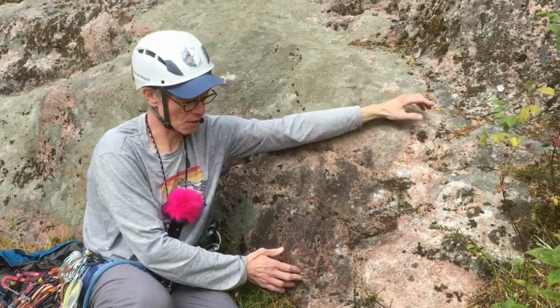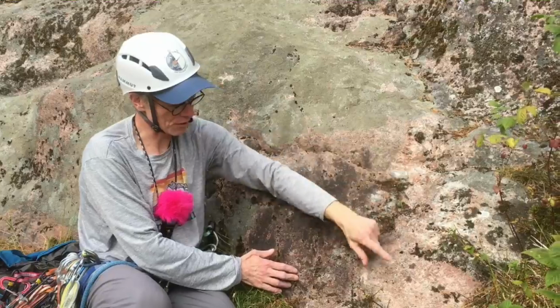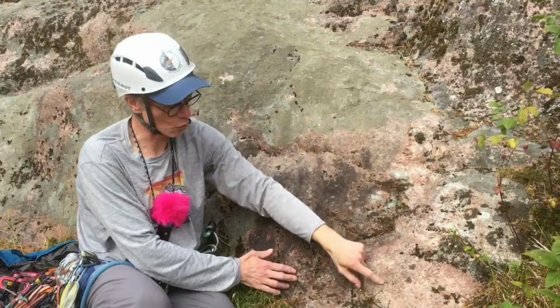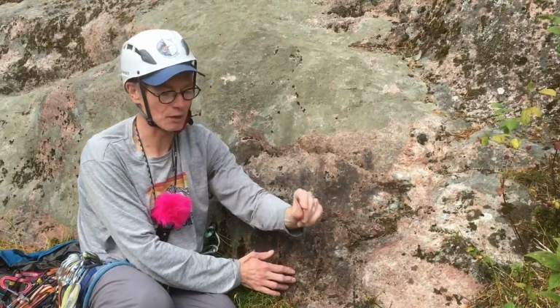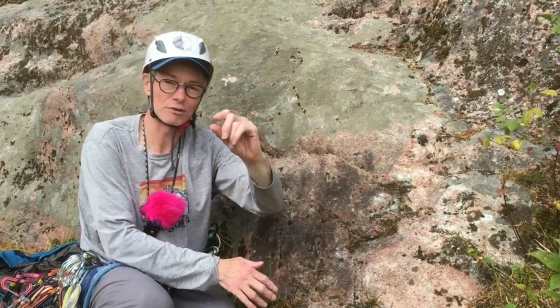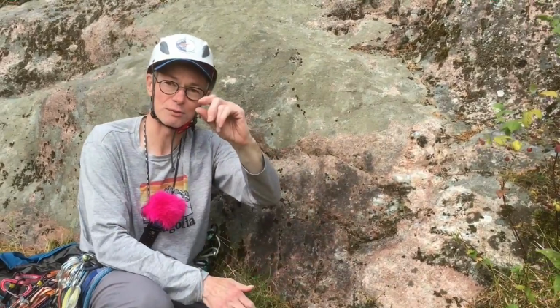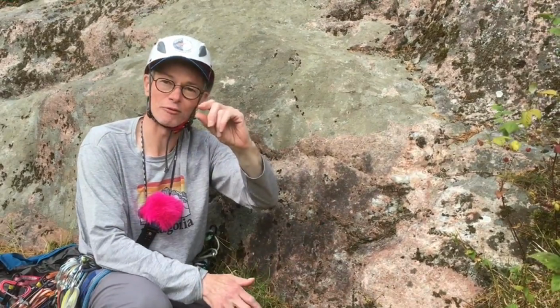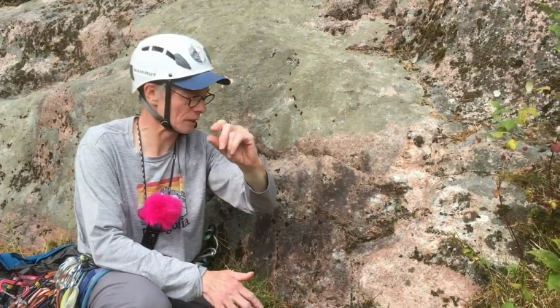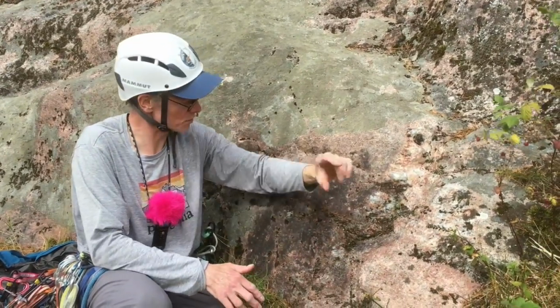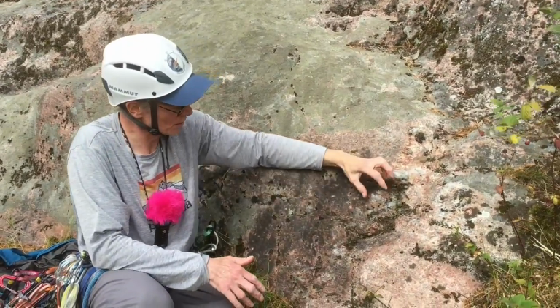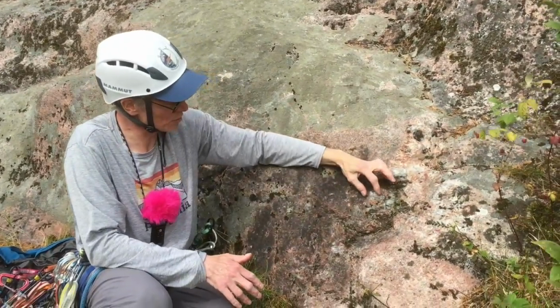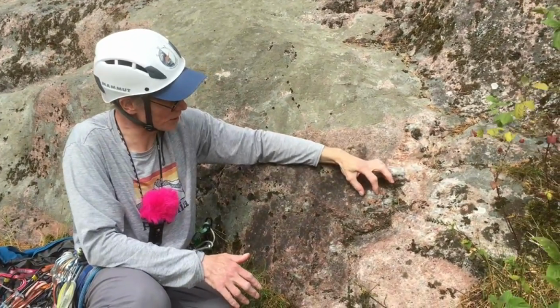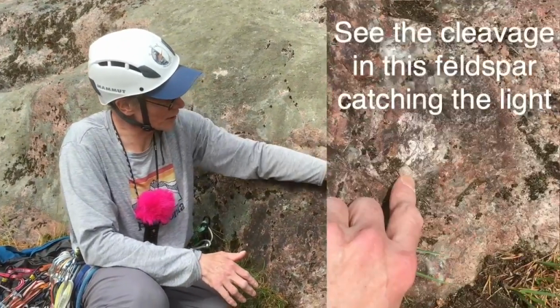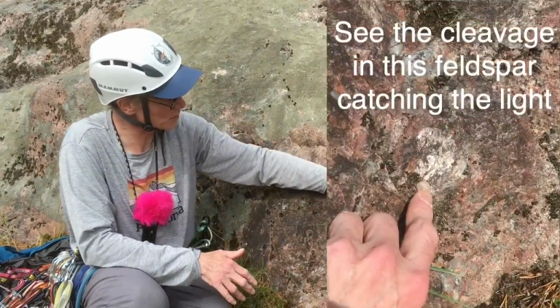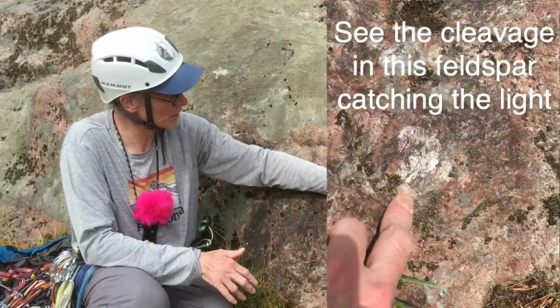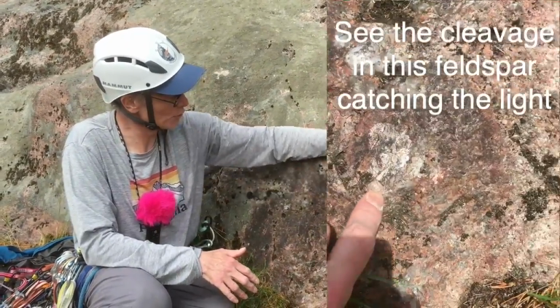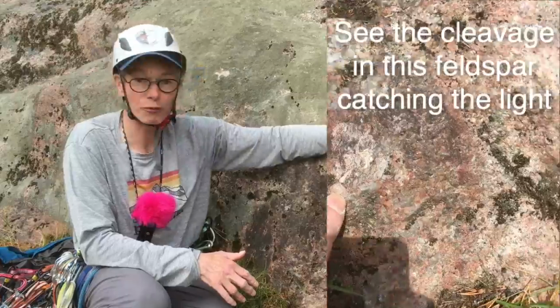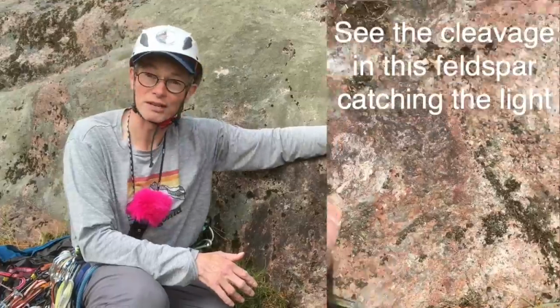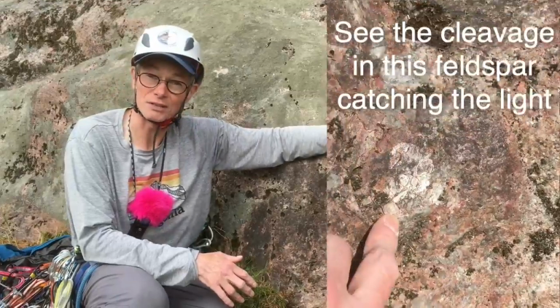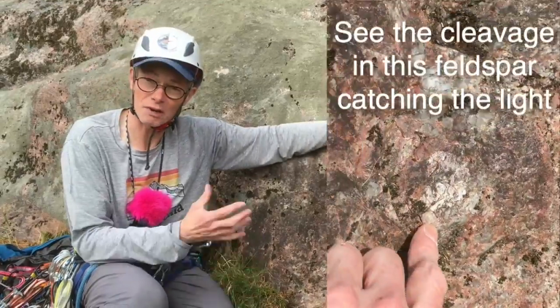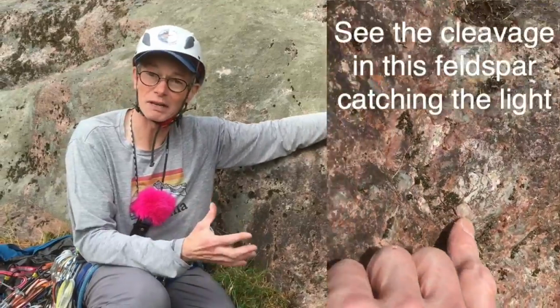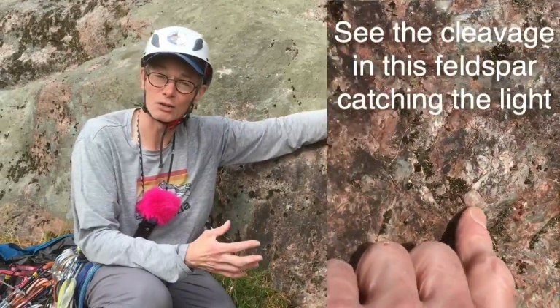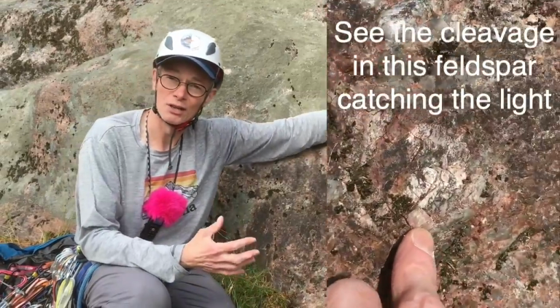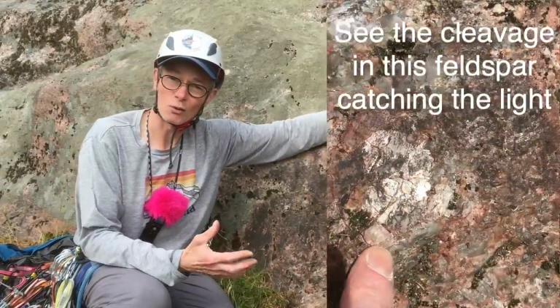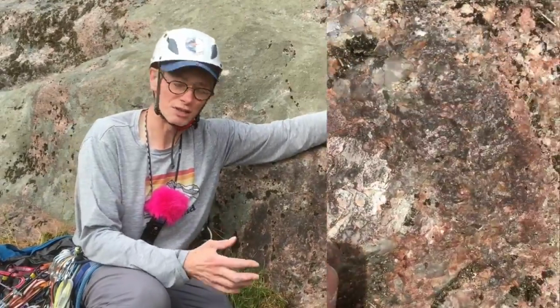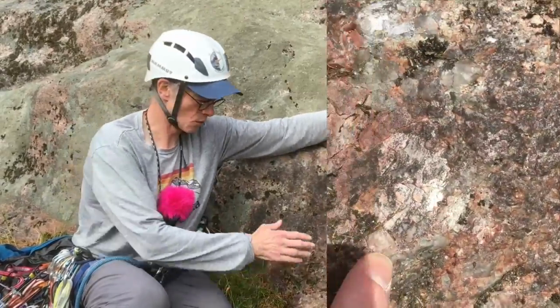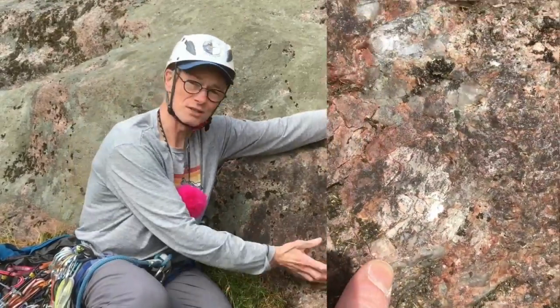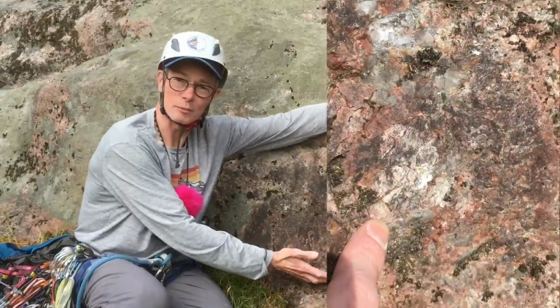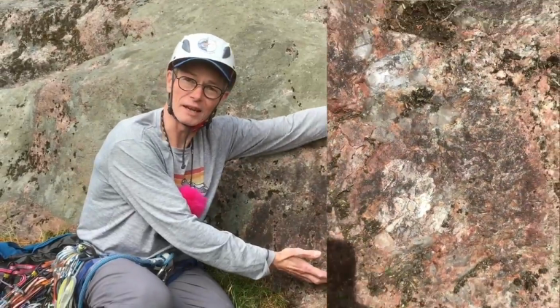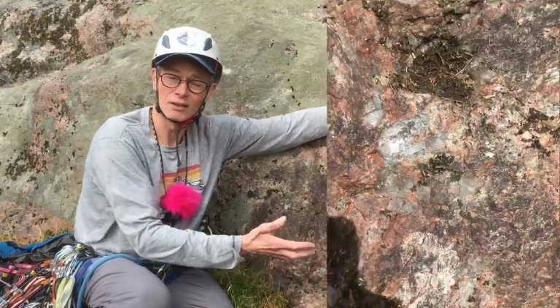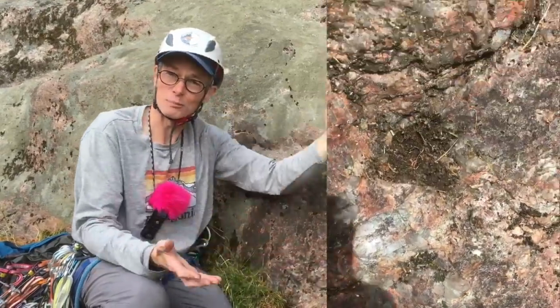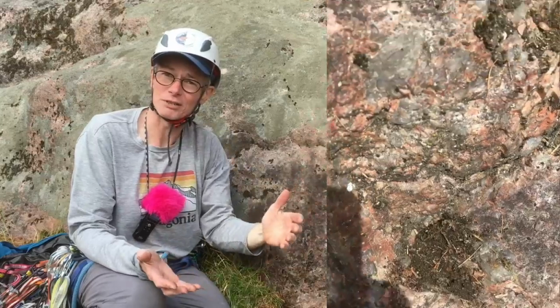Rather than in the normal granite where the crystals are maybe five millimeters or so, the crystals here get up to three or four centimeters — really really large. So the question is why has this little bit here got such big crystals?